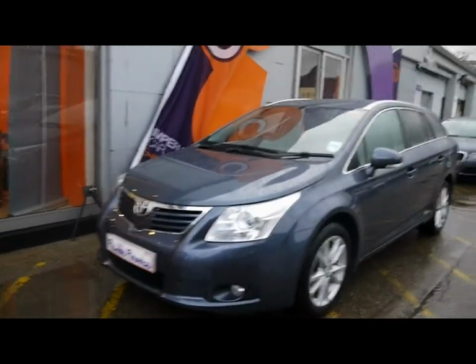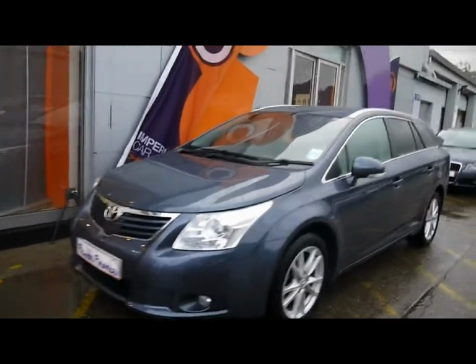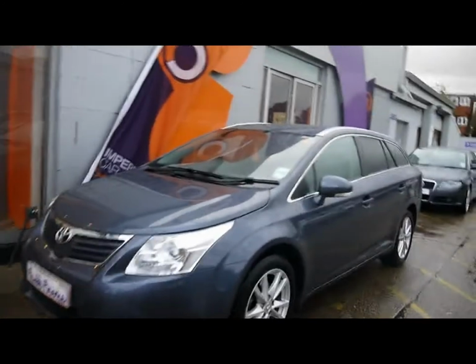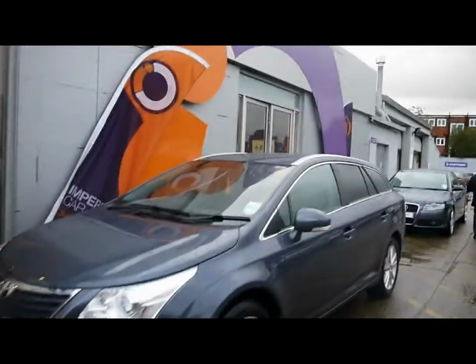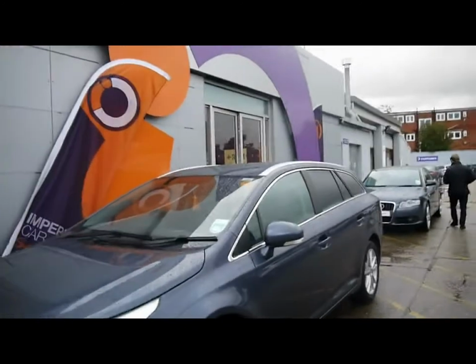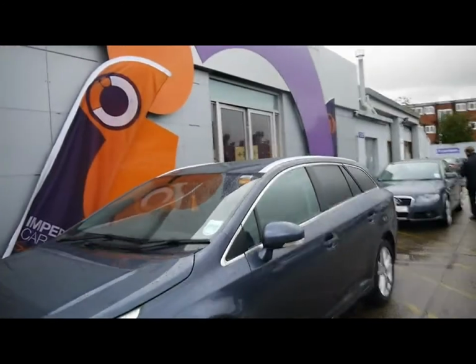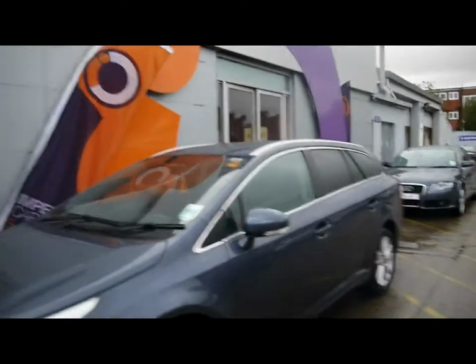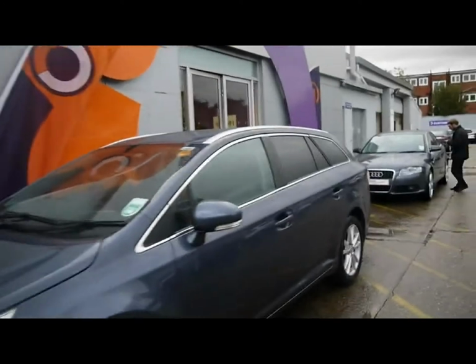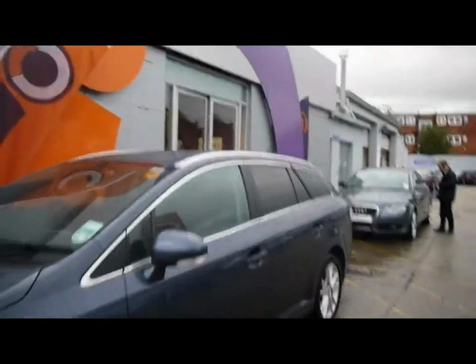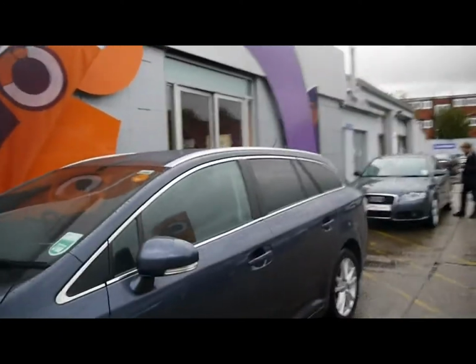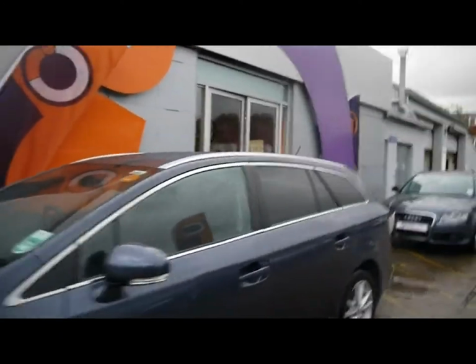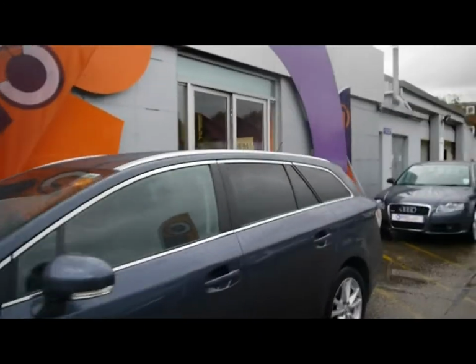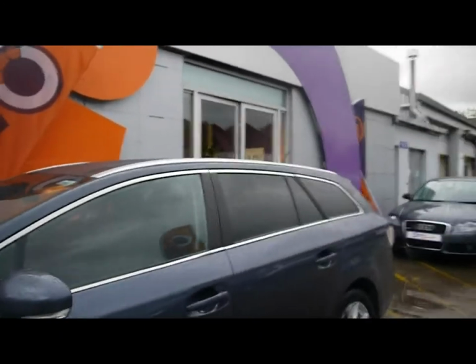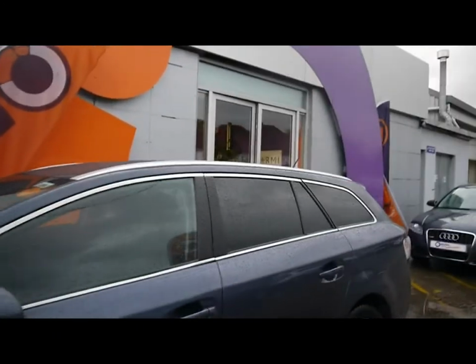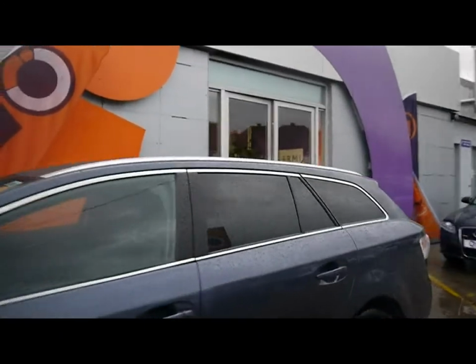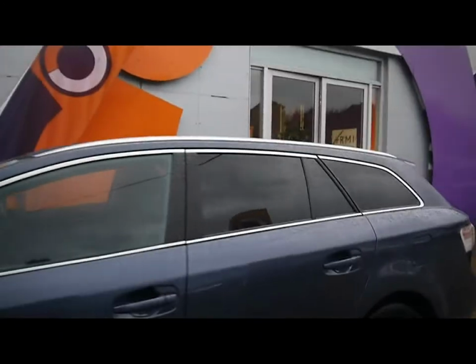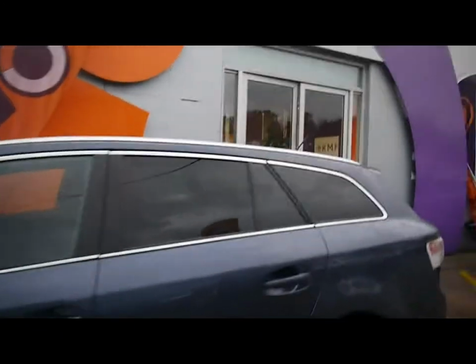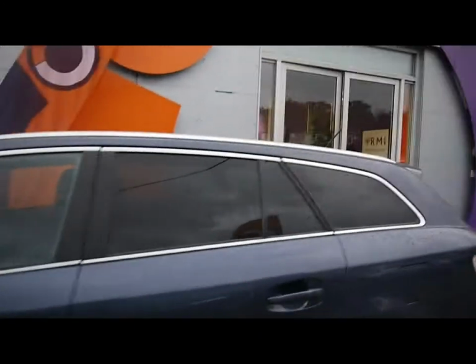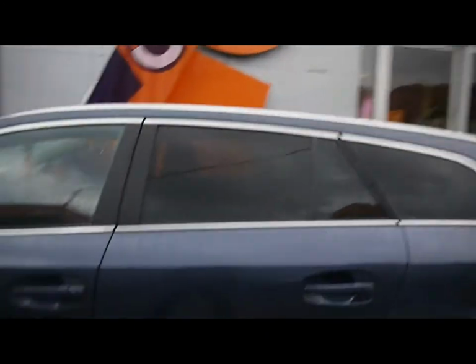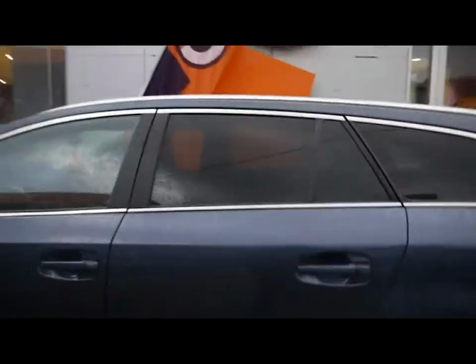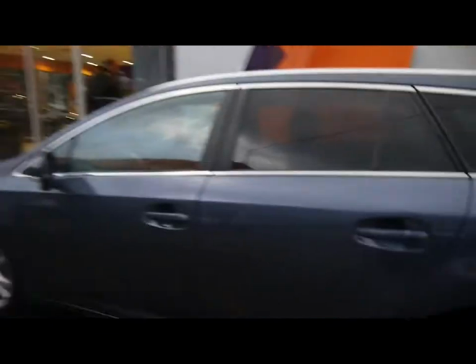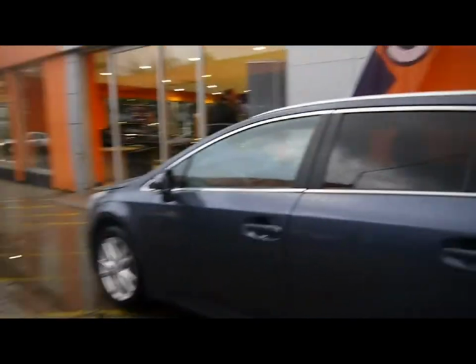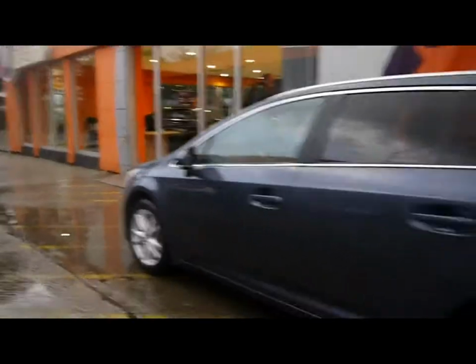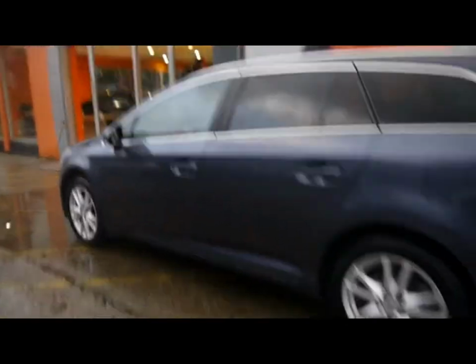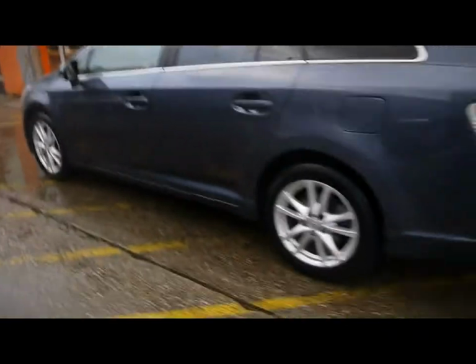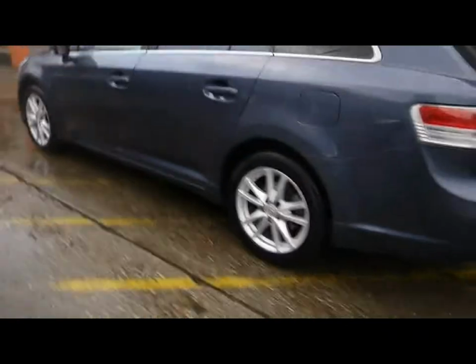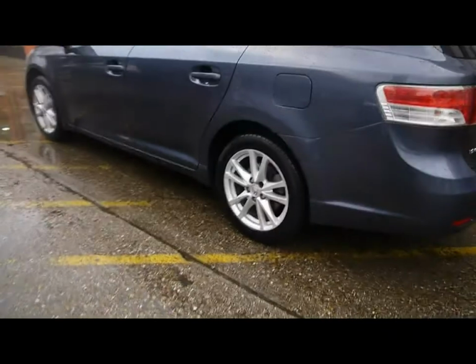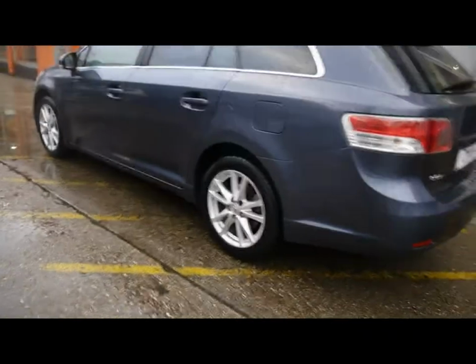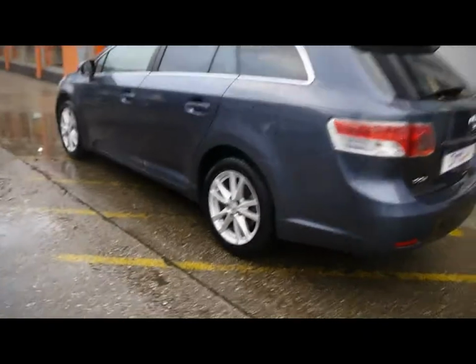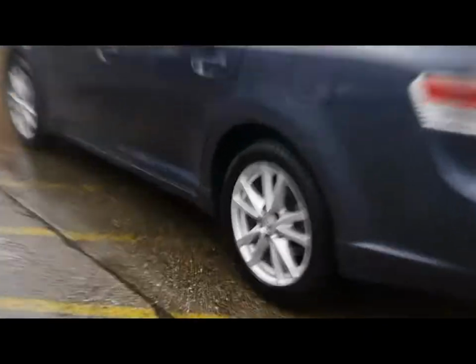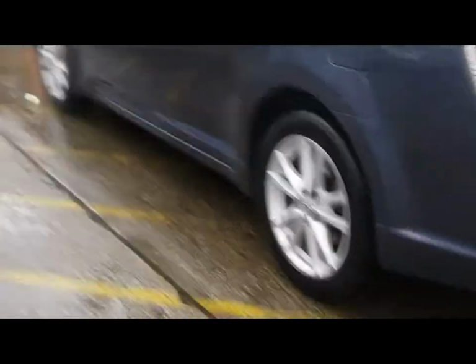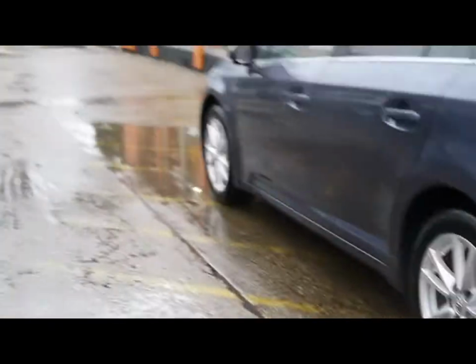Front fog lights, chrome trim around the bottom of the windows. We've also got rear privacy glass — there's a dark tint to the rear six windows. Body-coloured bumpers and door mirrors. All four alloy wheels are in good condition and show no signs of touching the kerbs.